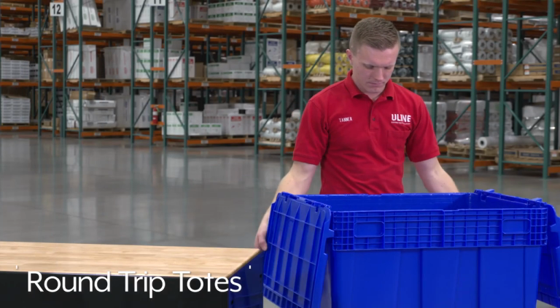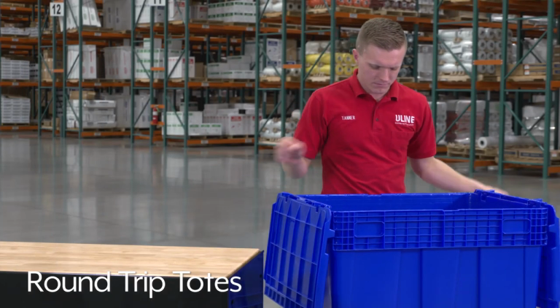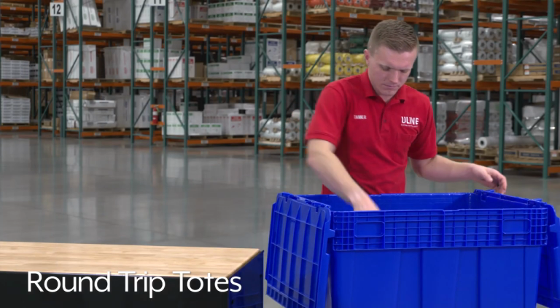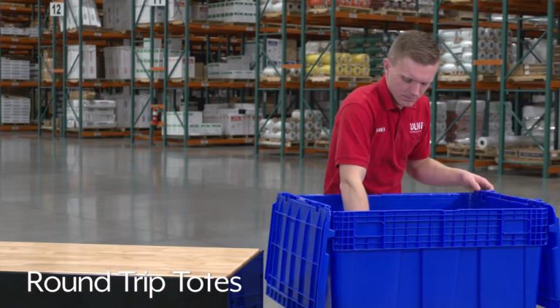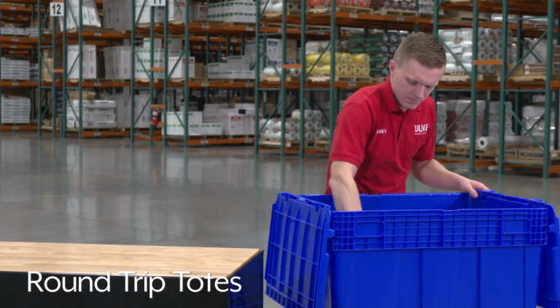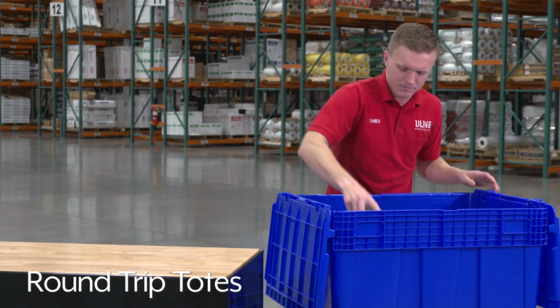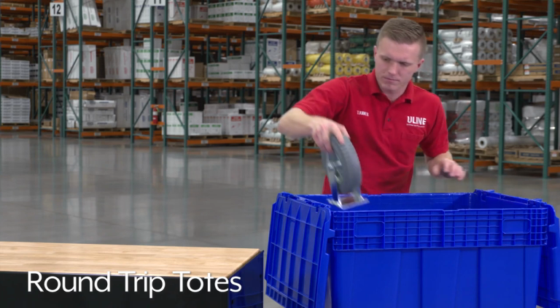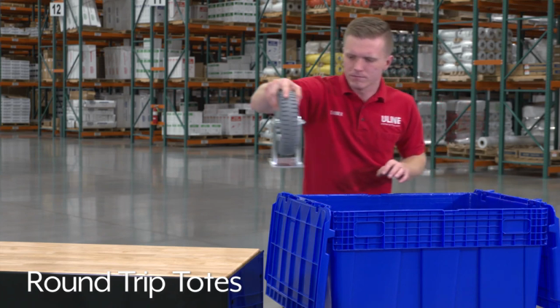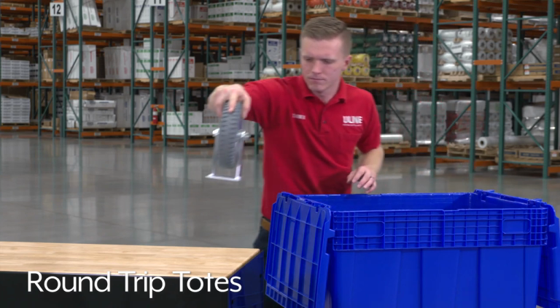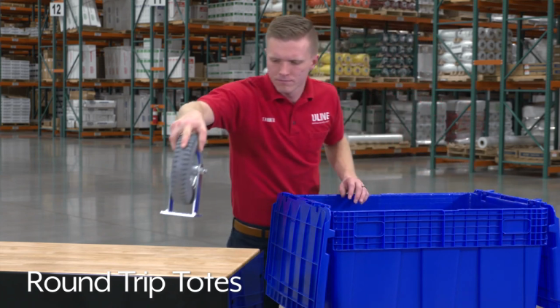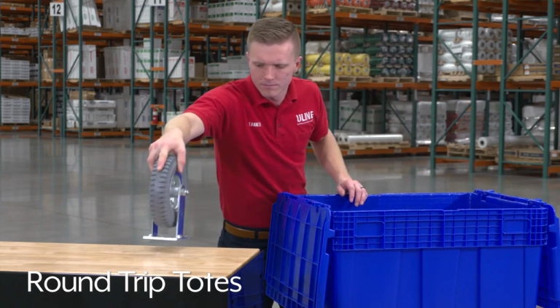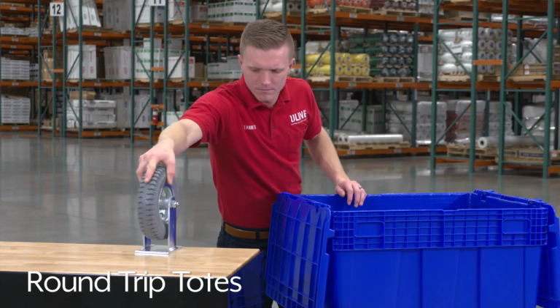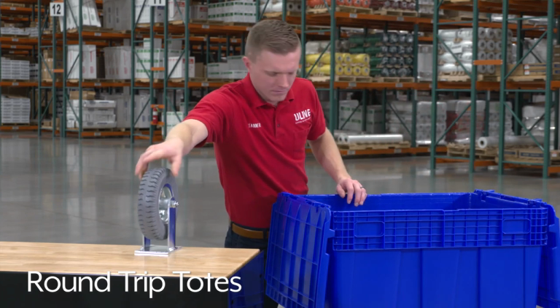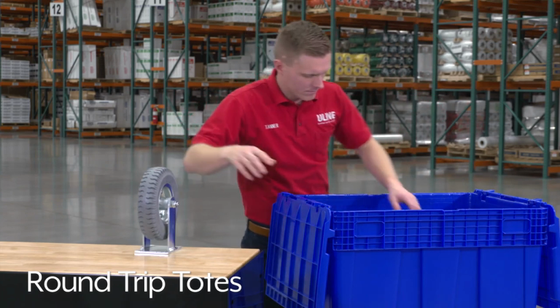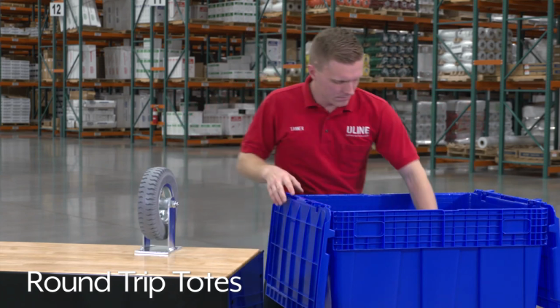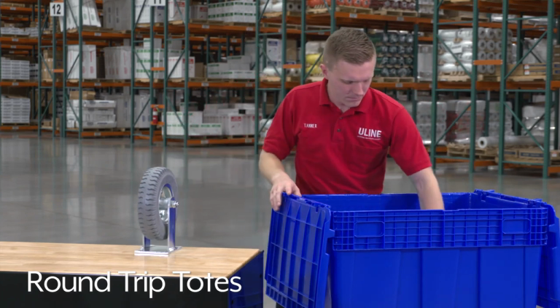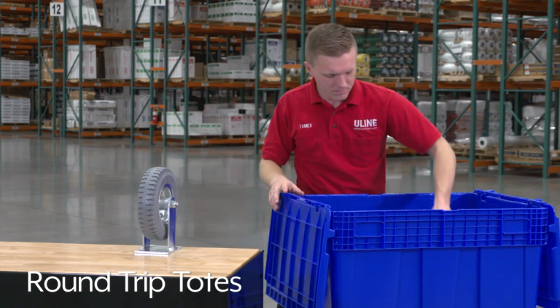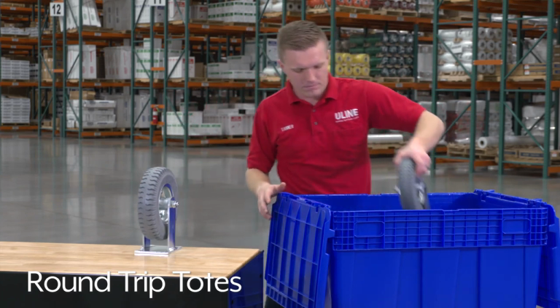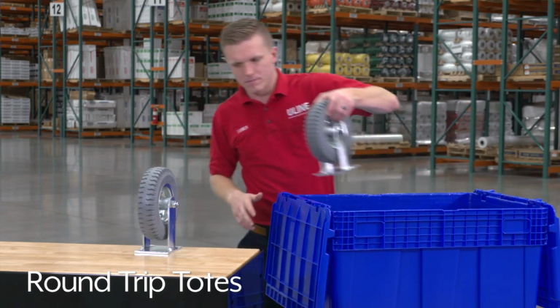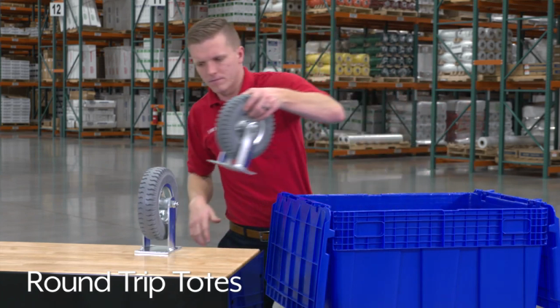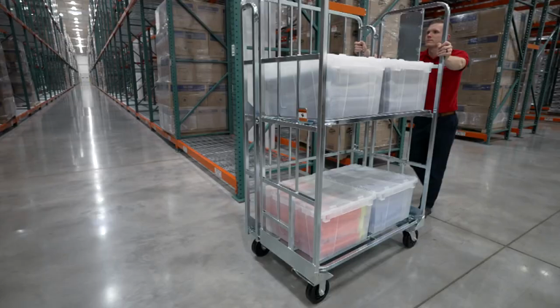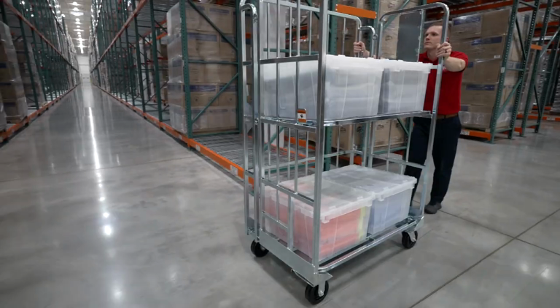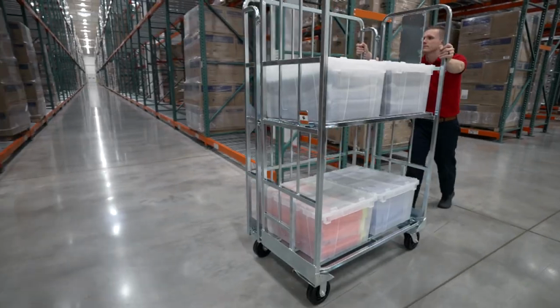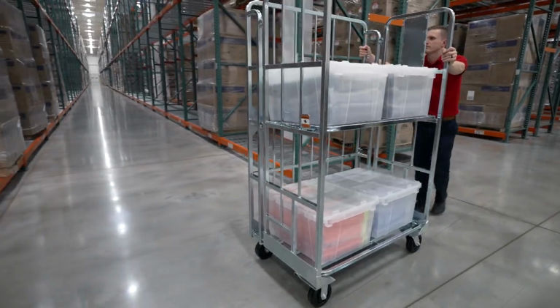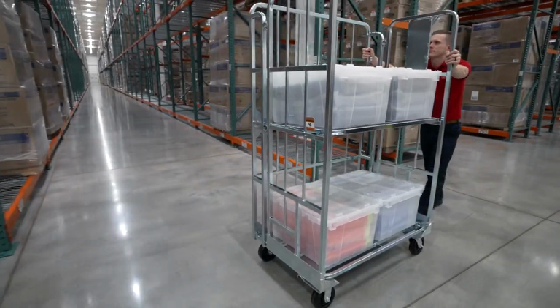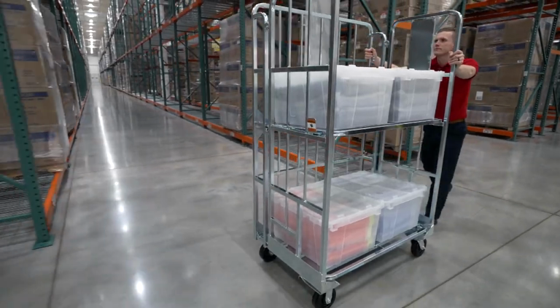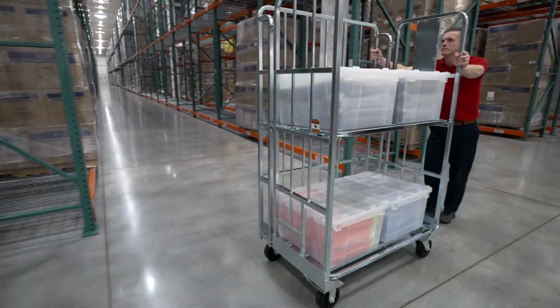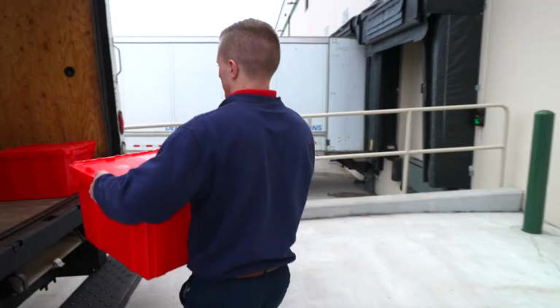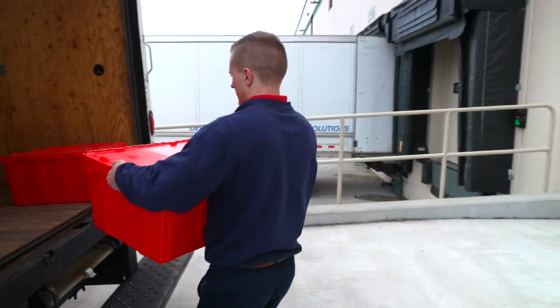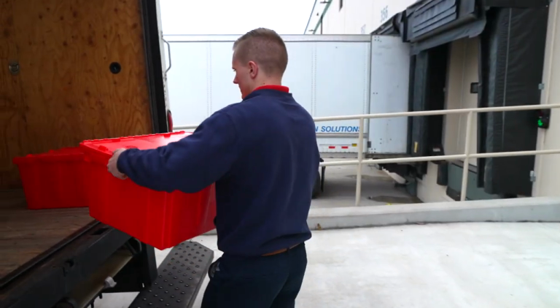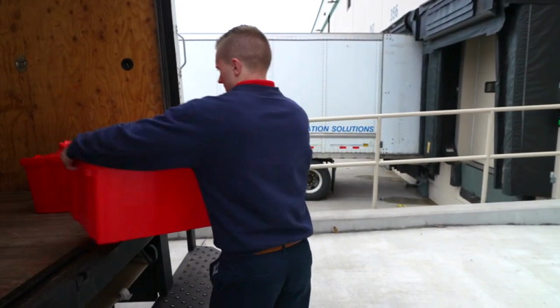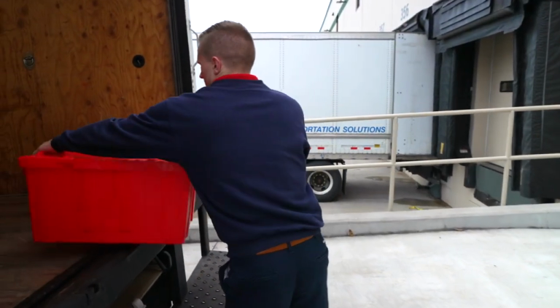Uline's round-trip totes help distribution centers, manufacturers, and retail stores streamline order picking and reduce shipping damage.